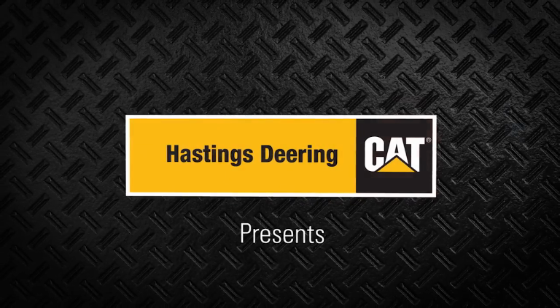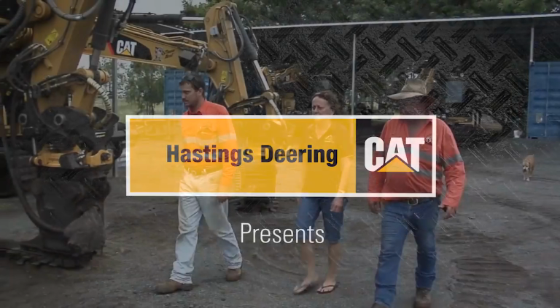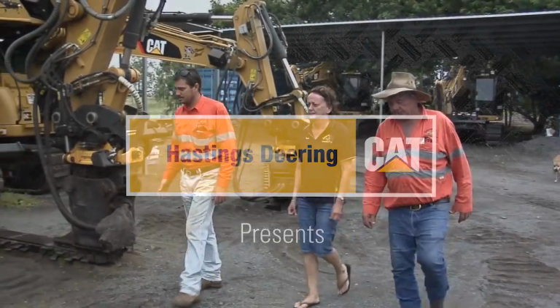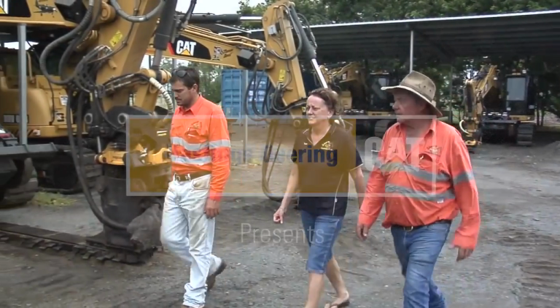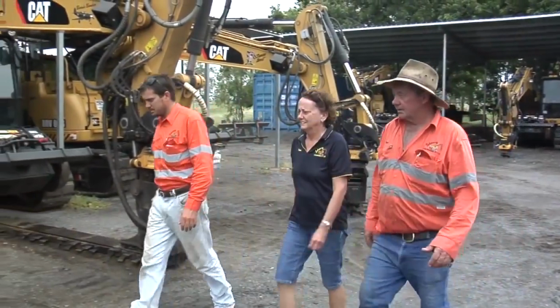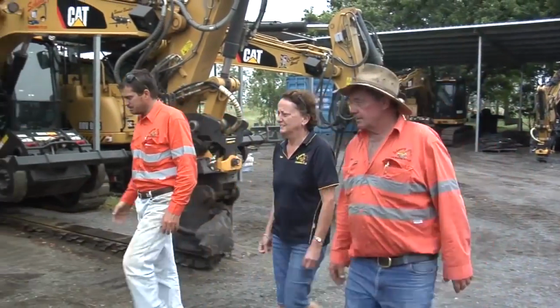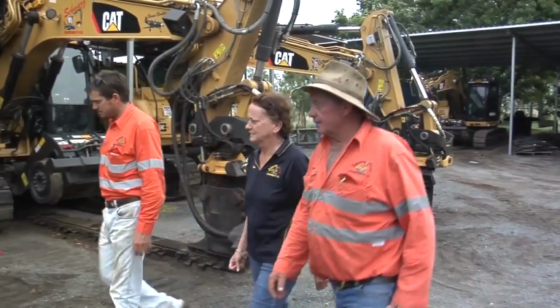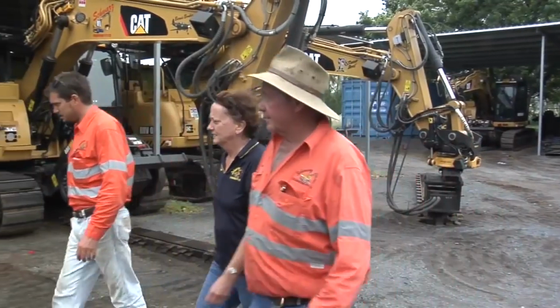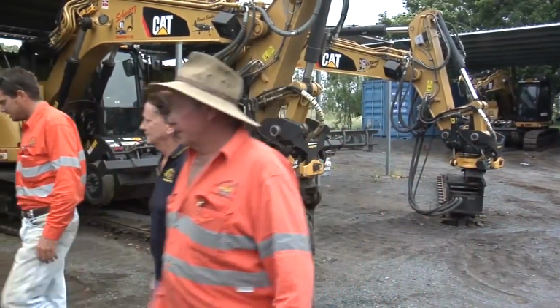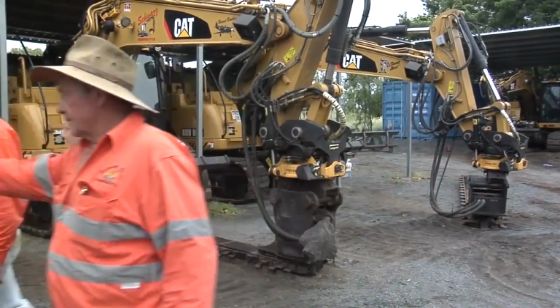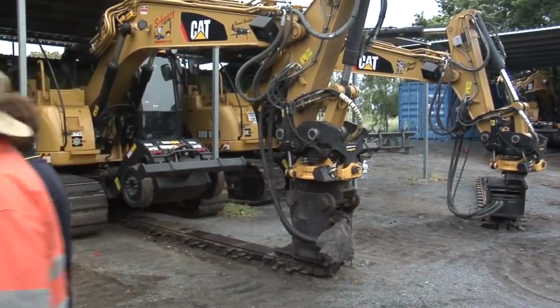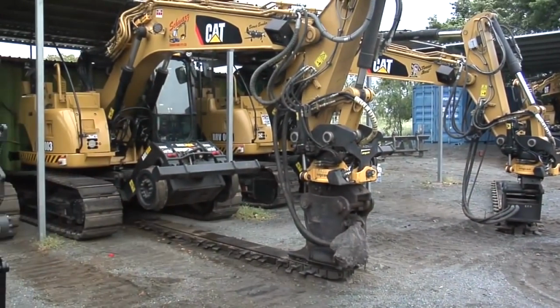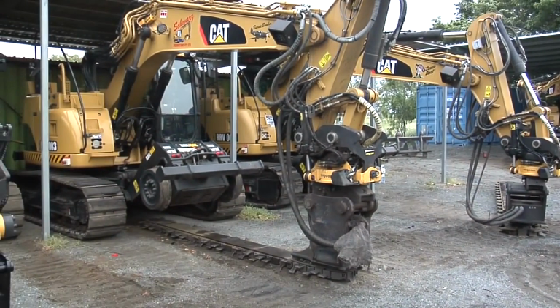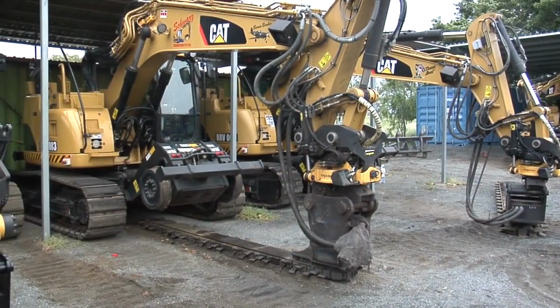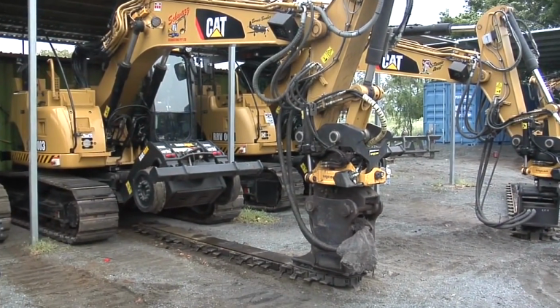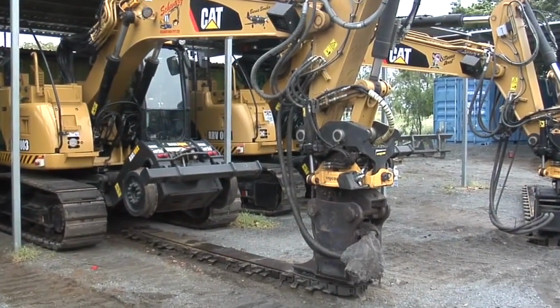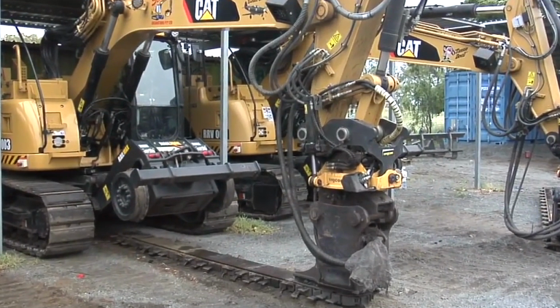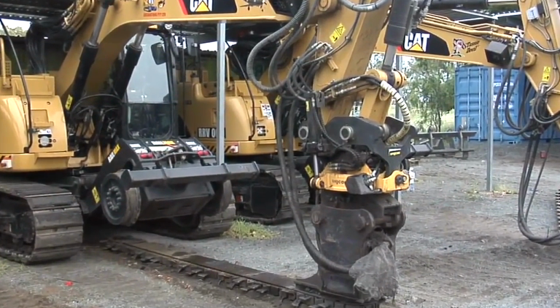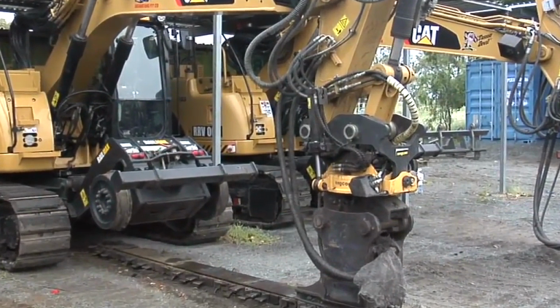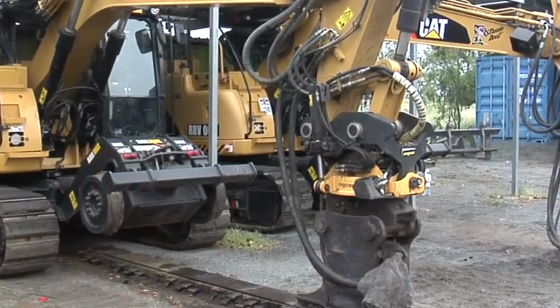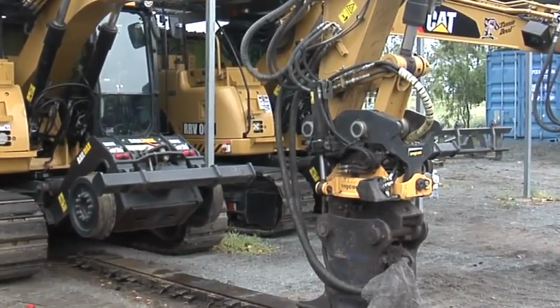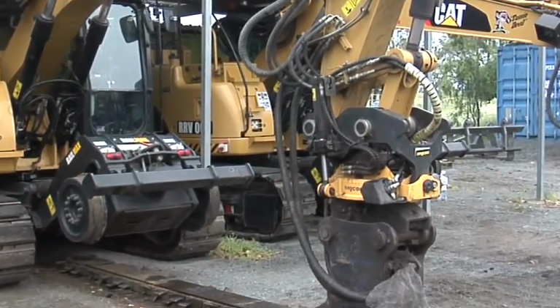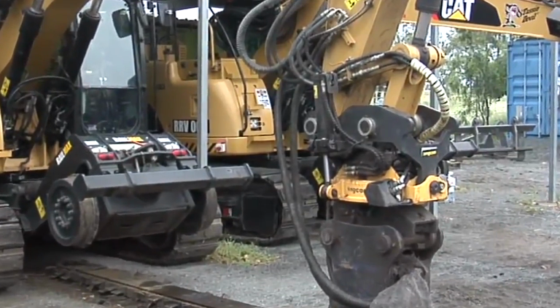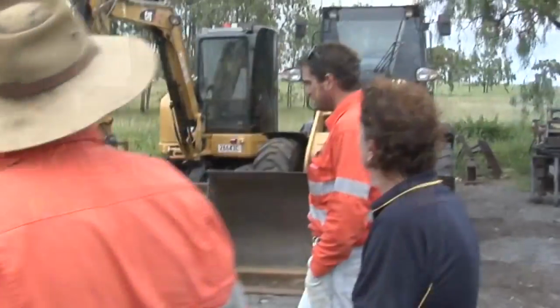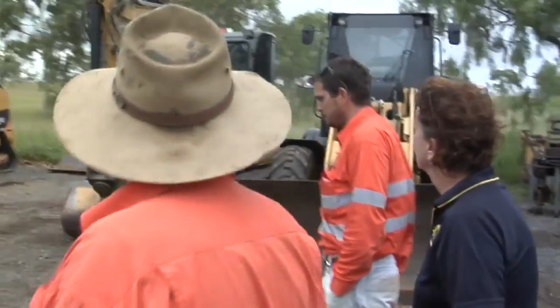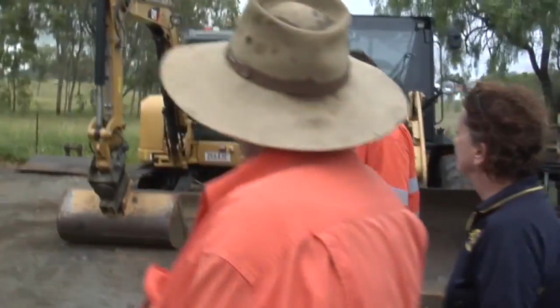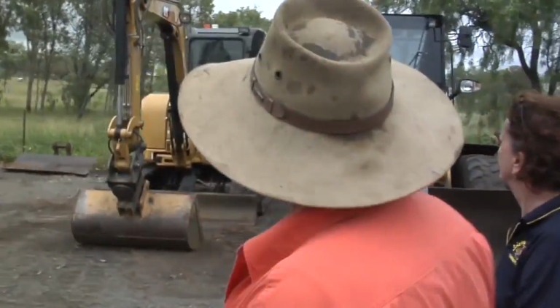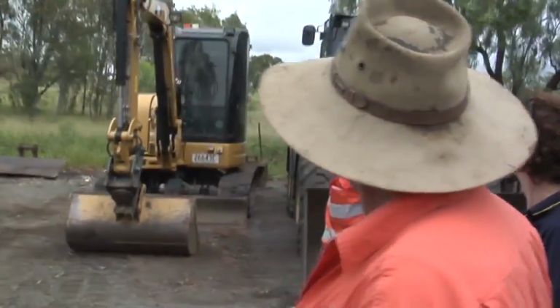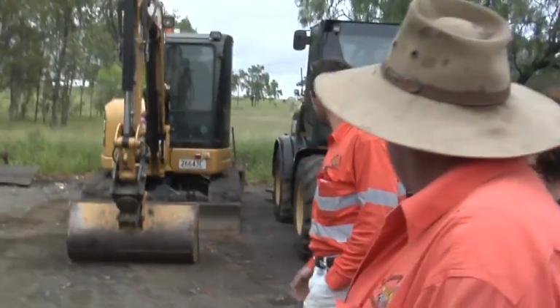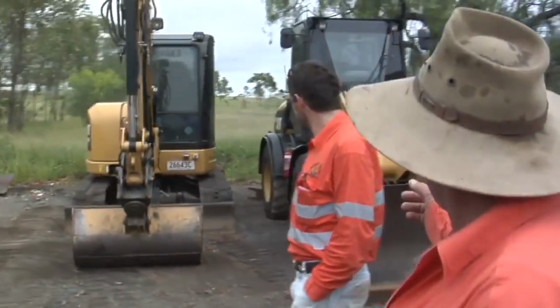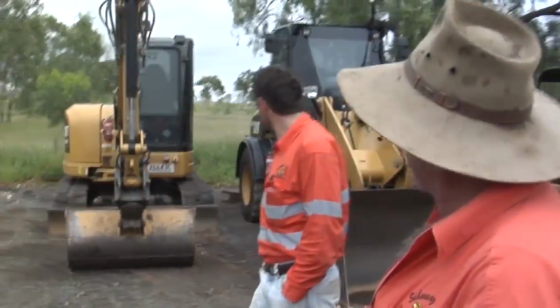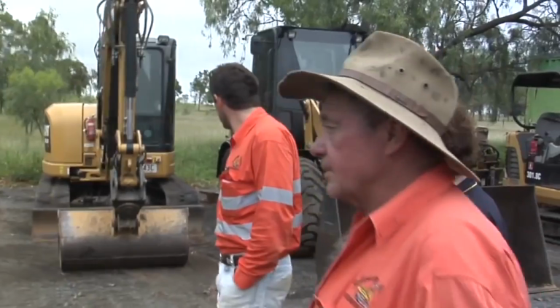Schwartz Excavations, headquartered in Gracemere, Queensland, uses five revolutionary Hallmax RMT14D road rail vehicles and other machines in a fleet of more than 50 CAT units.